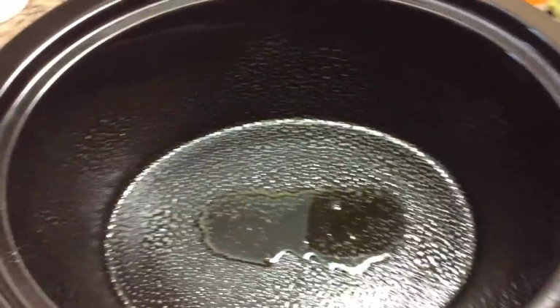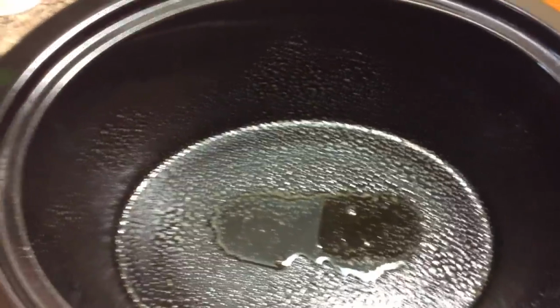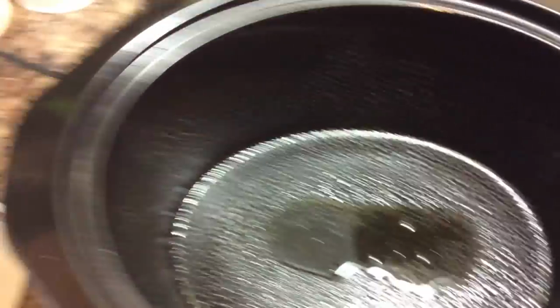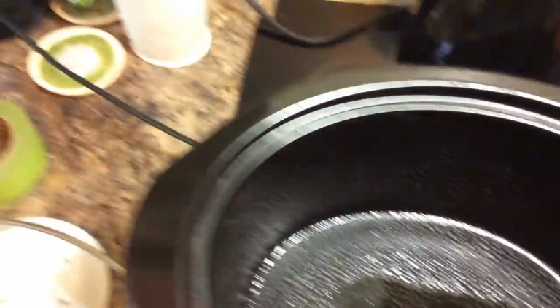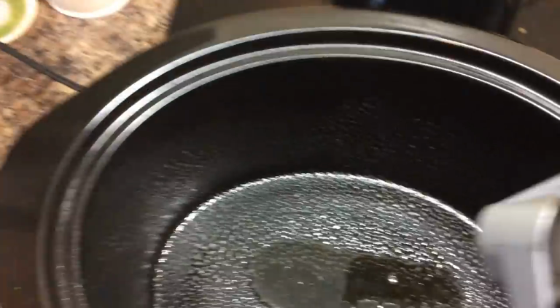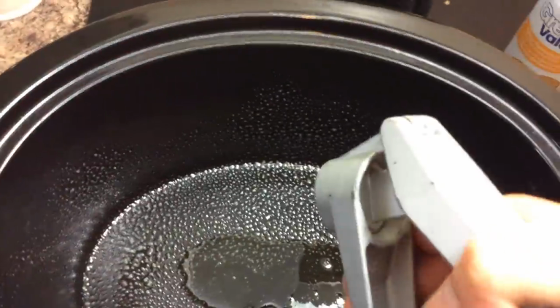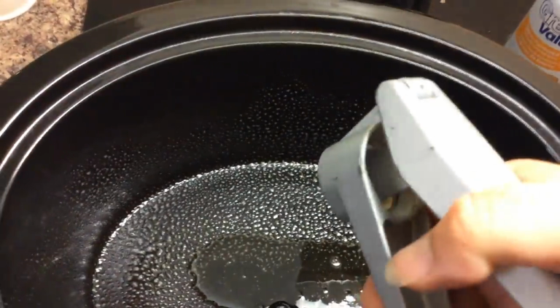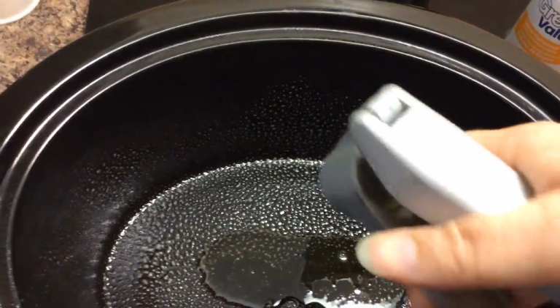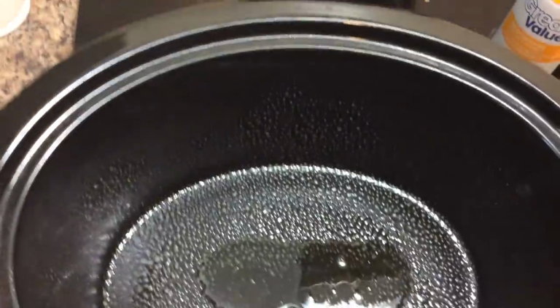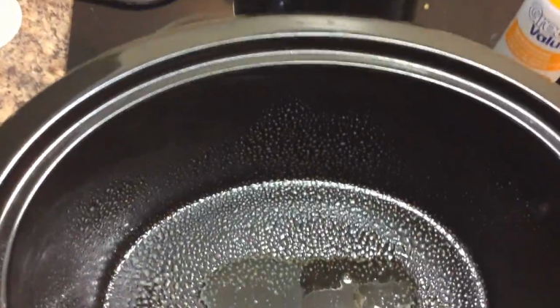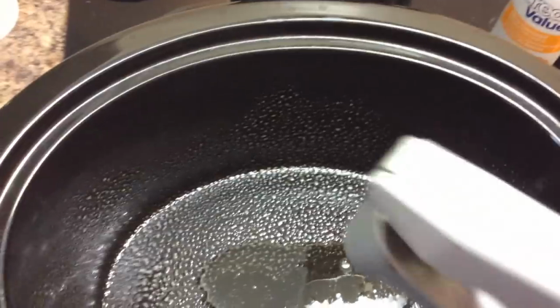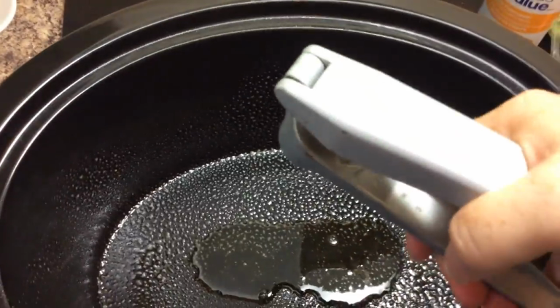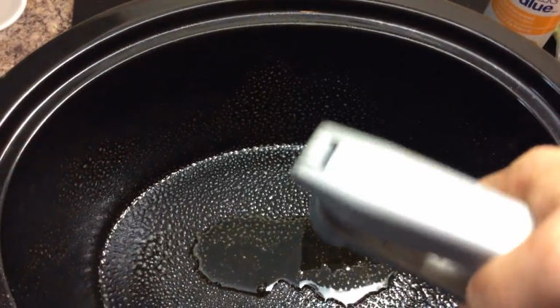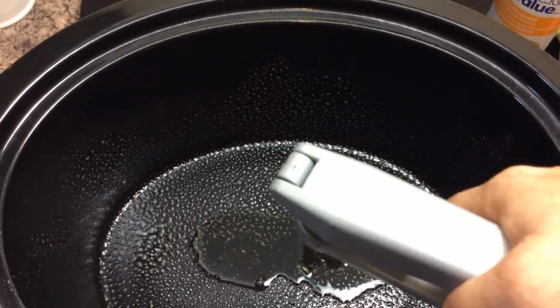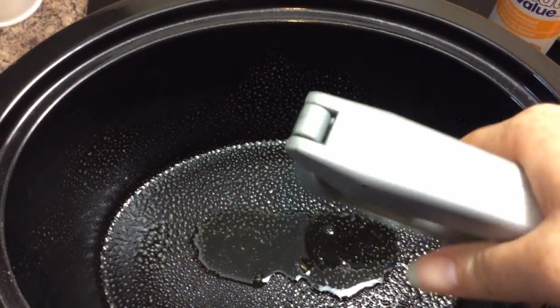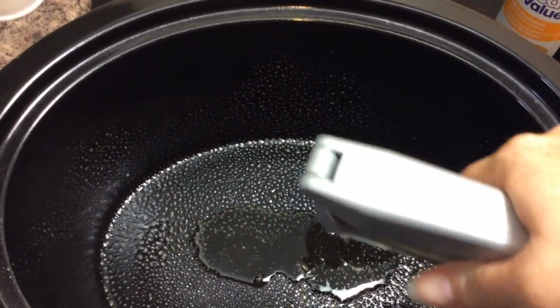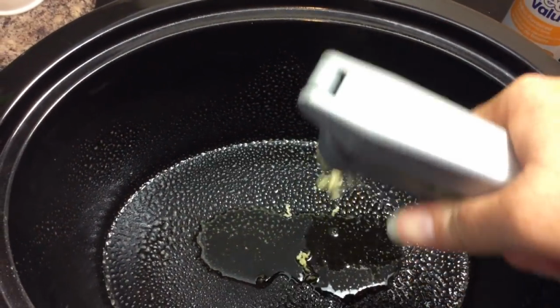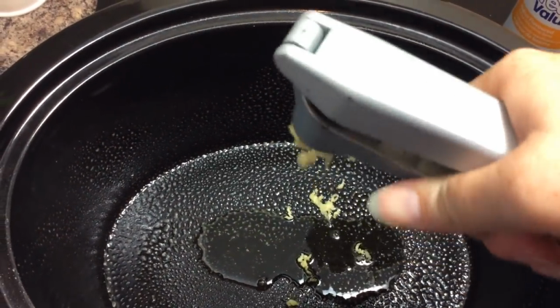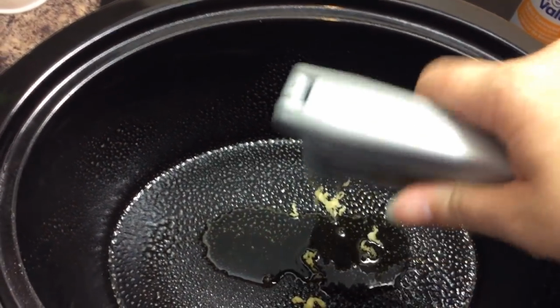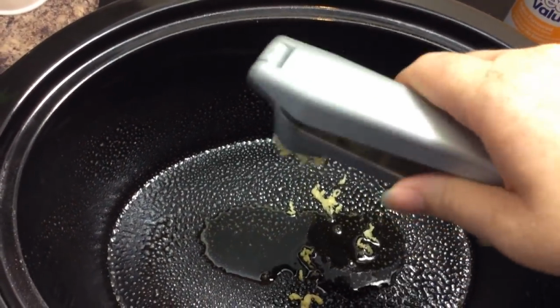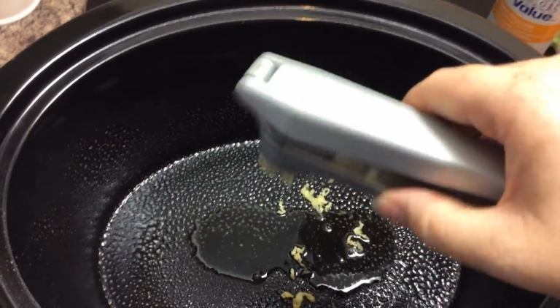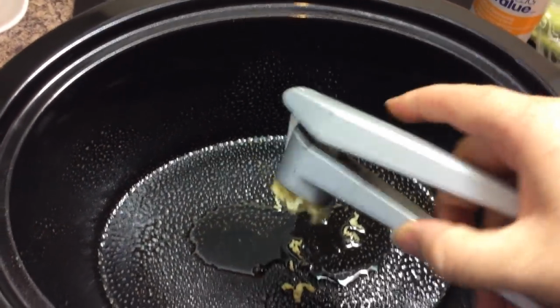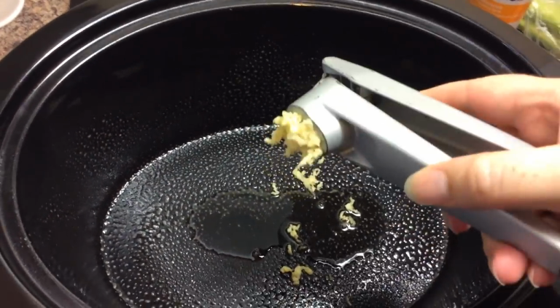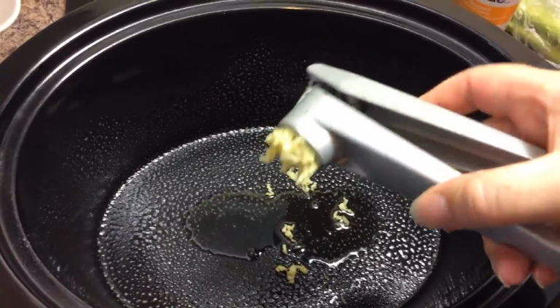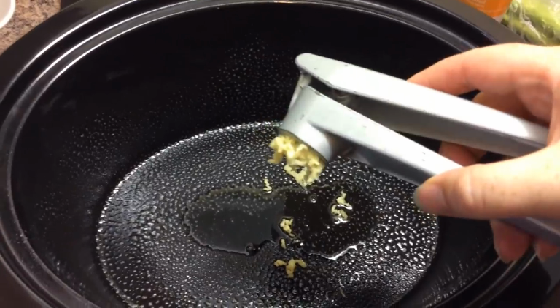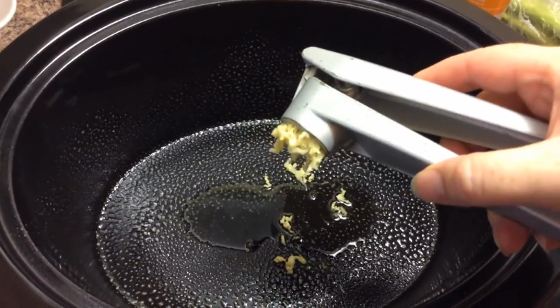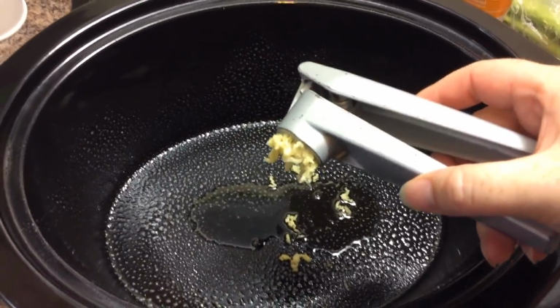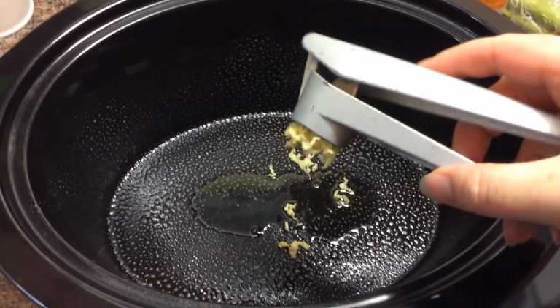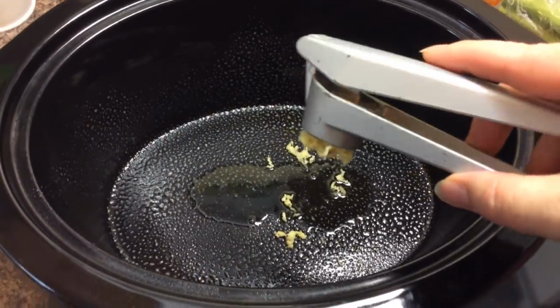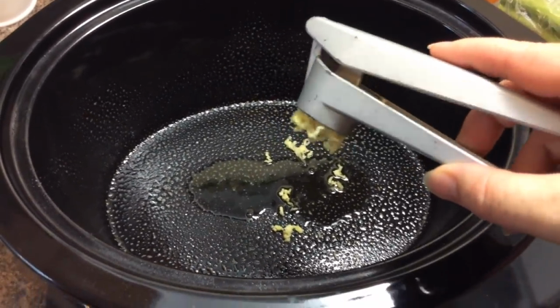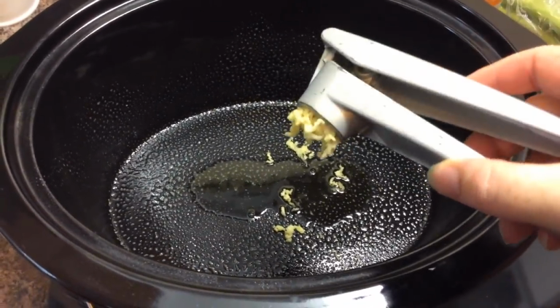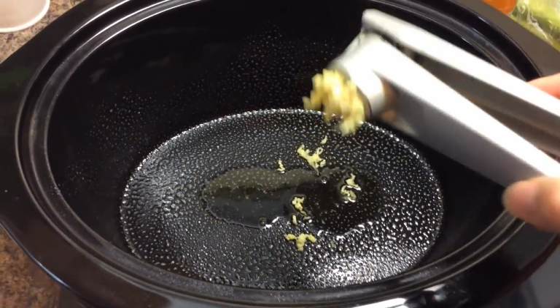Now I'm just going to put some minced garlic in — see if I can do this with just one hand. There we go. I'm just going to scrape that off, though clearly I need my other hand to be able to do that.